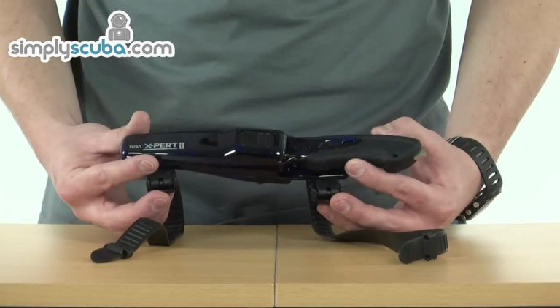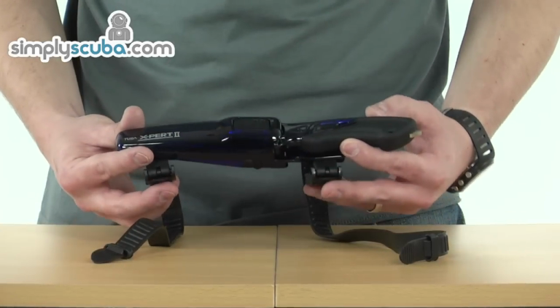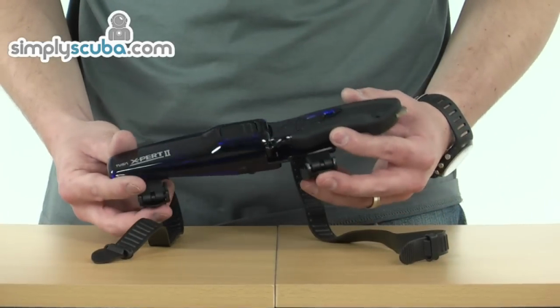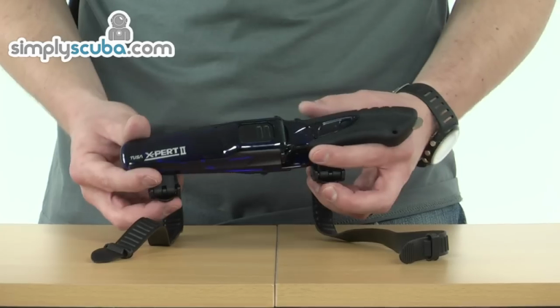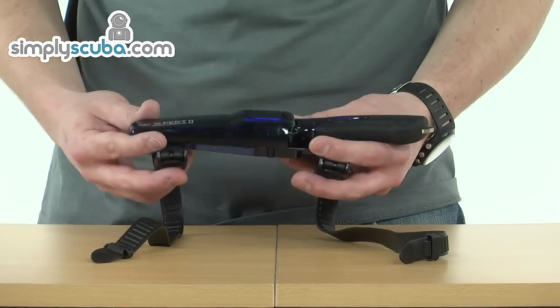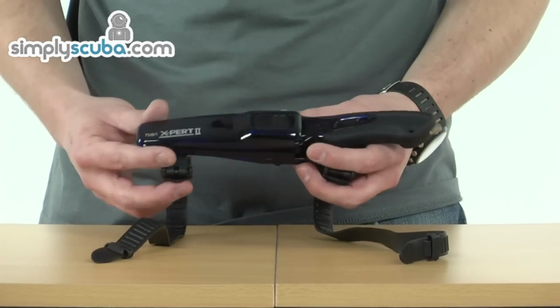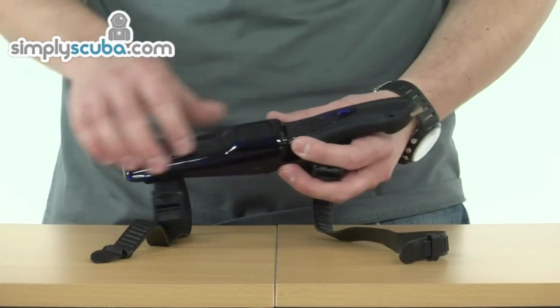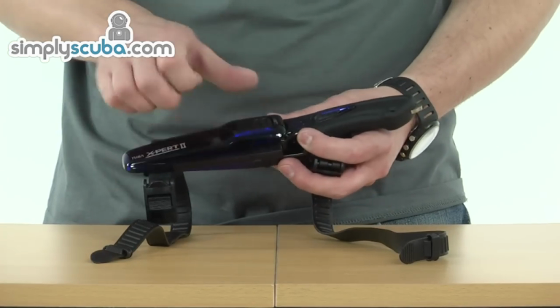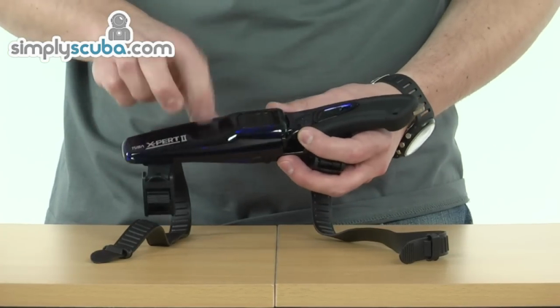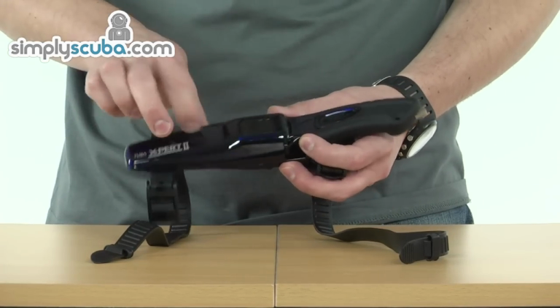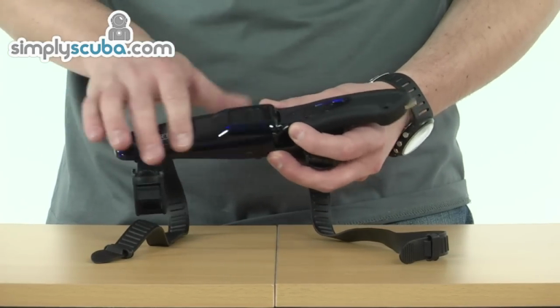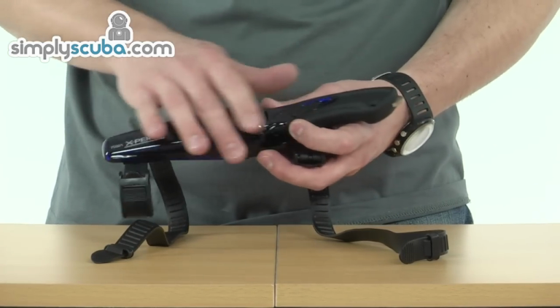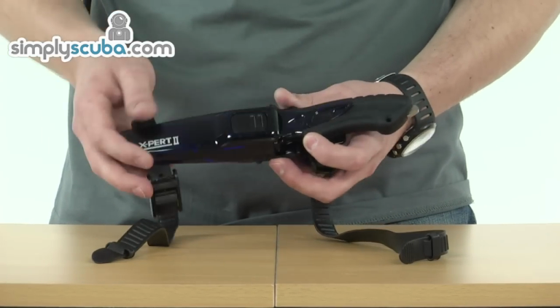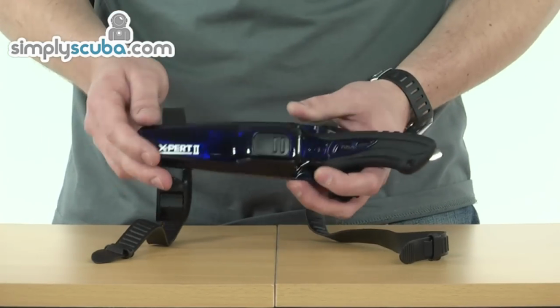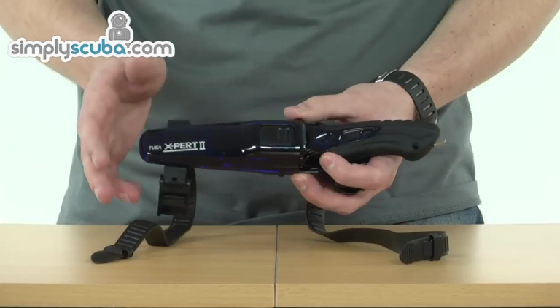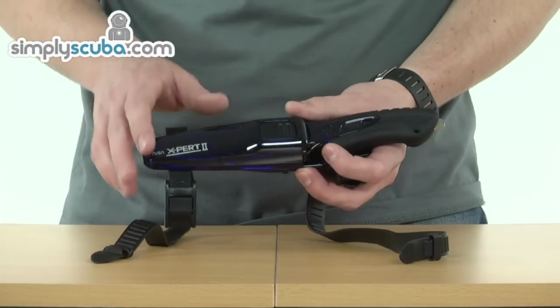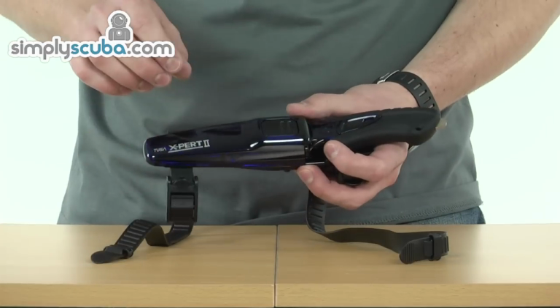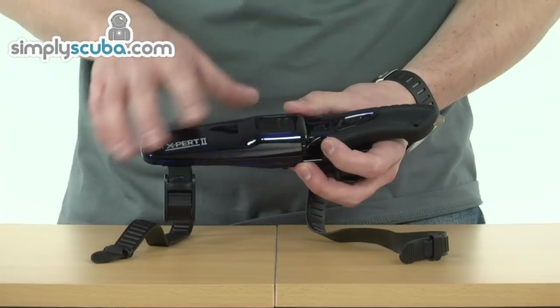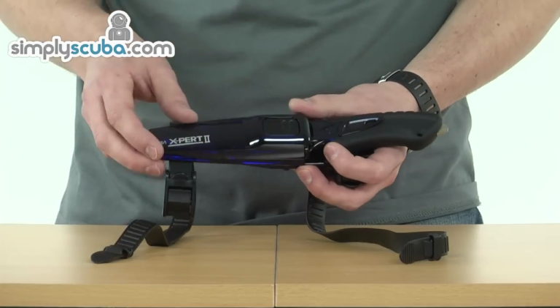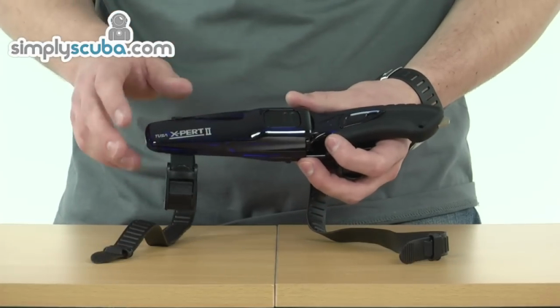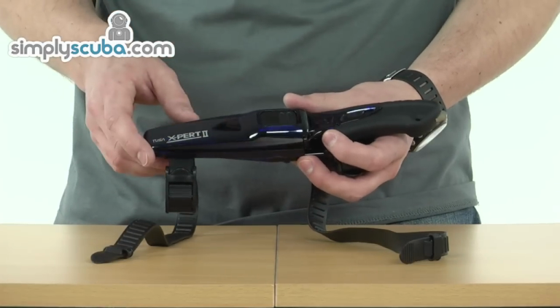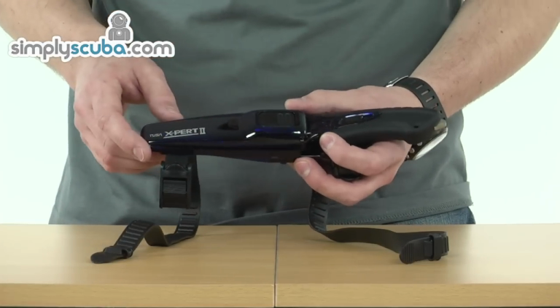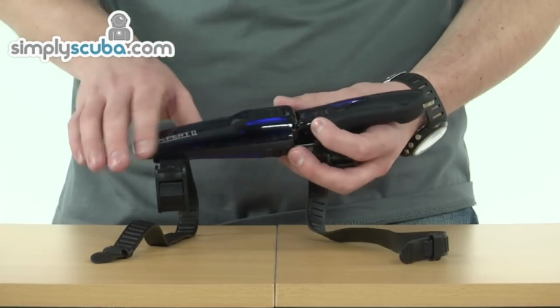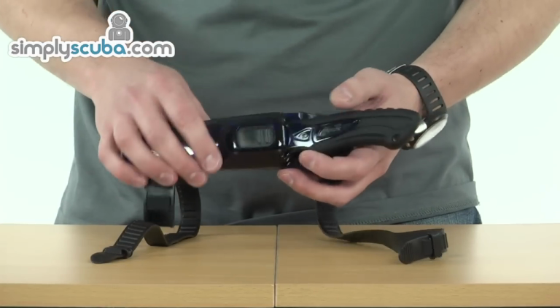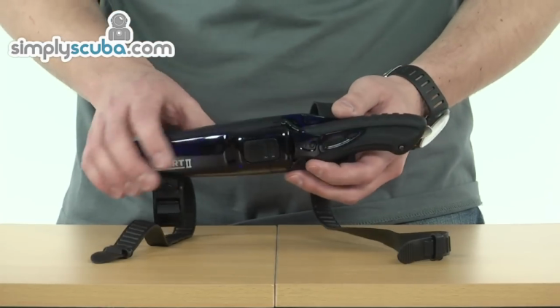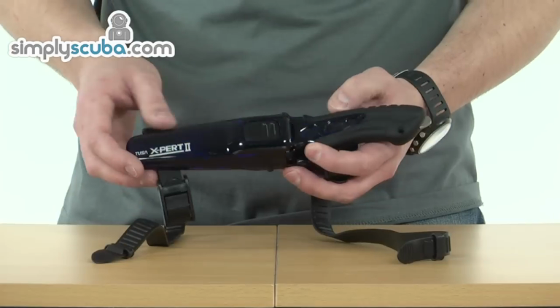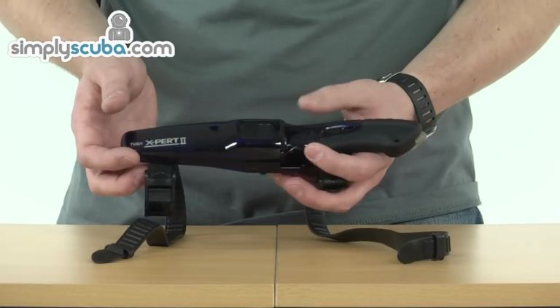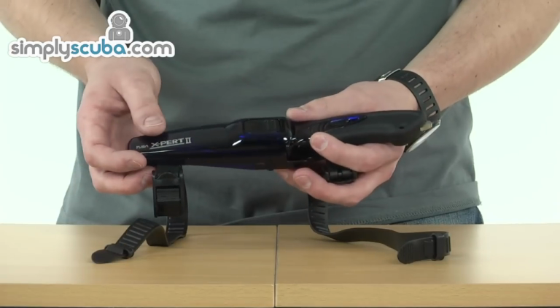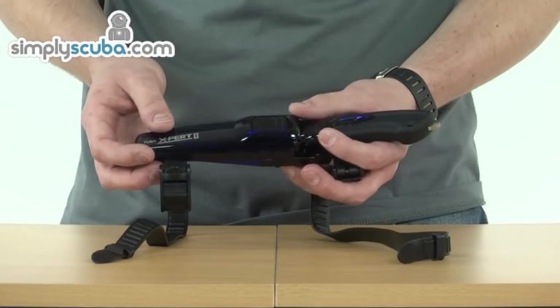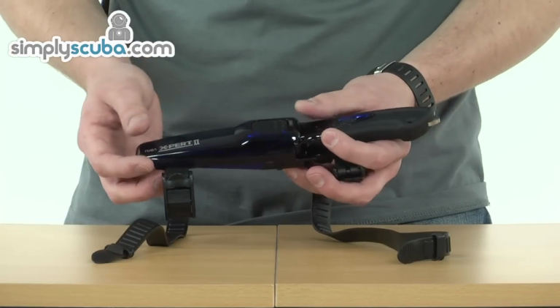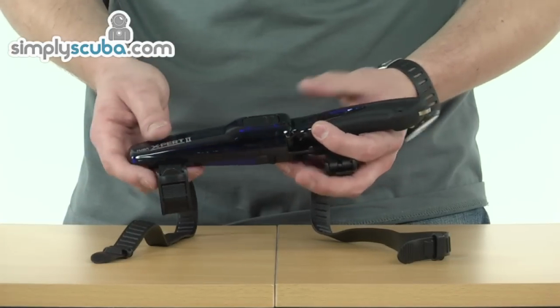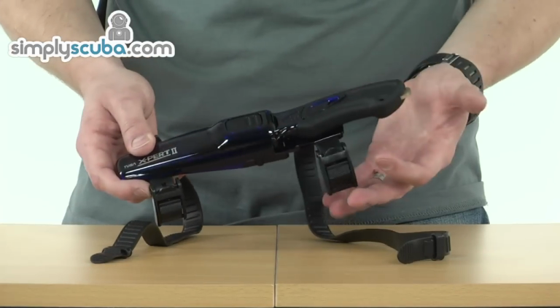As we have a closer look at the knife itself, you can see it's a hard plastic sheath — it's going to be great protection, stopping it from actually piercing through the sheath at all. Obviously it has a locking mechanism as well, very simple to operate, even one handed.